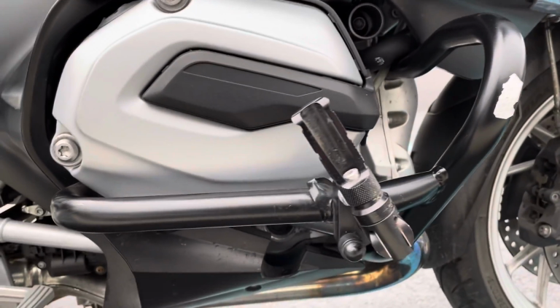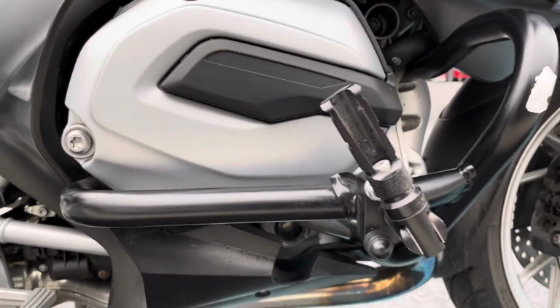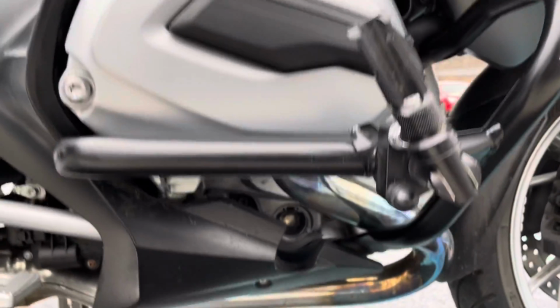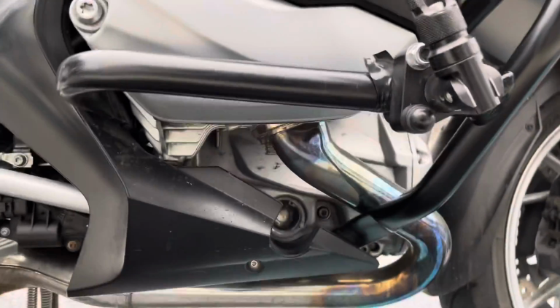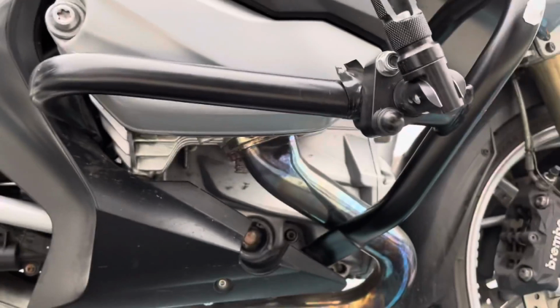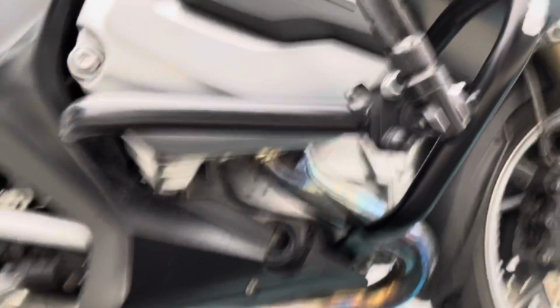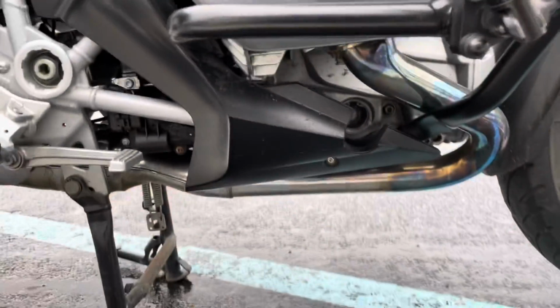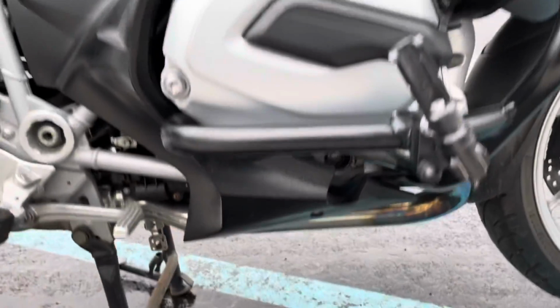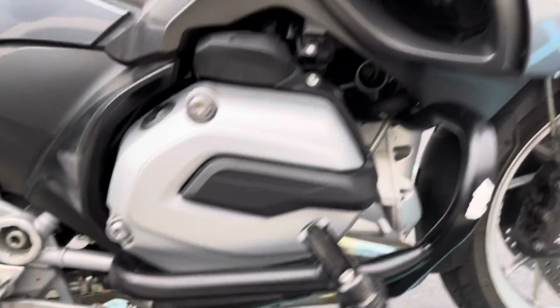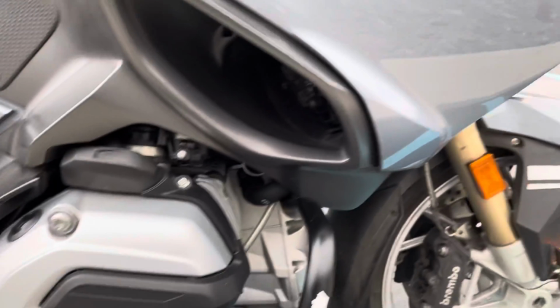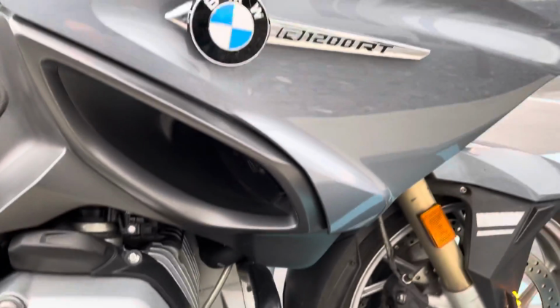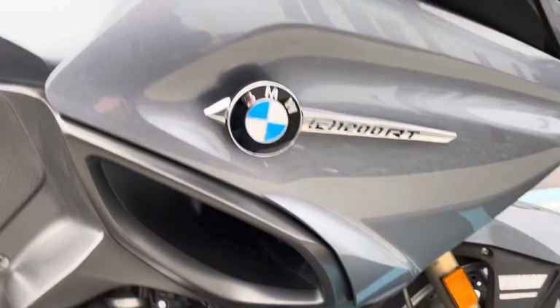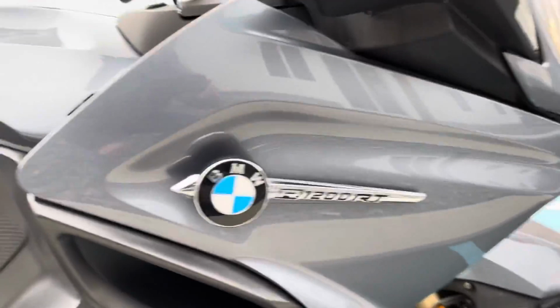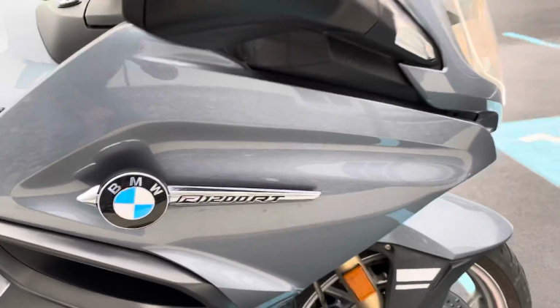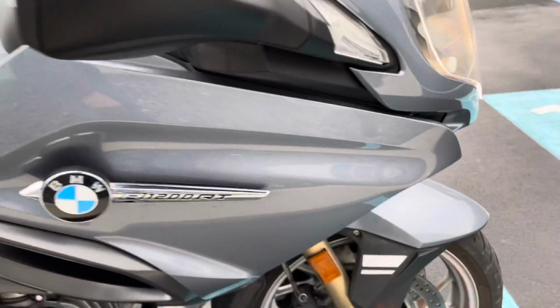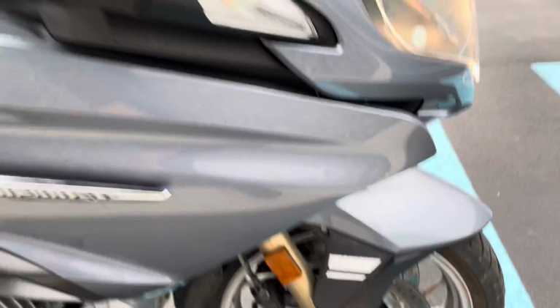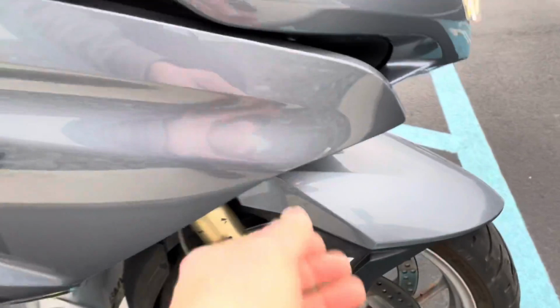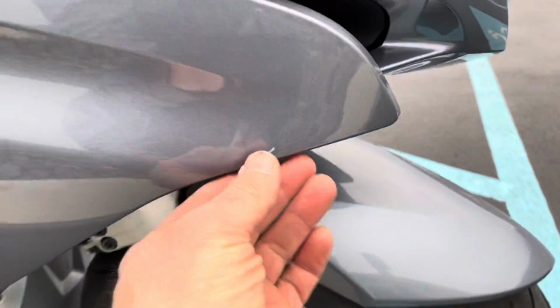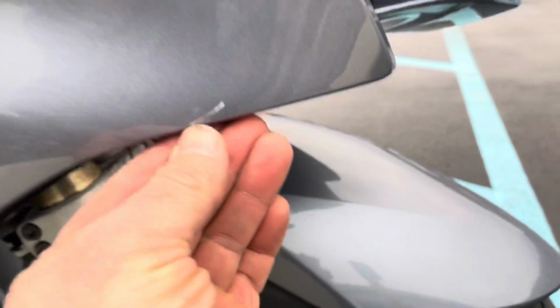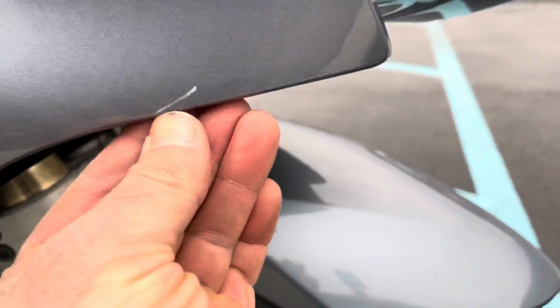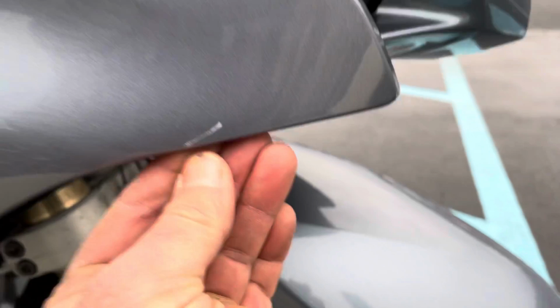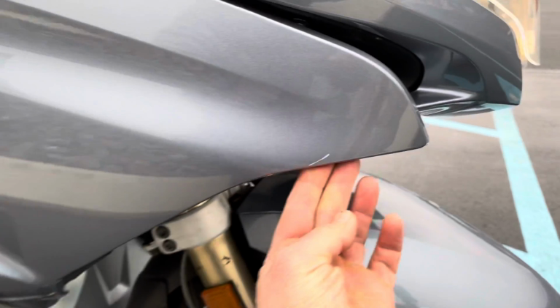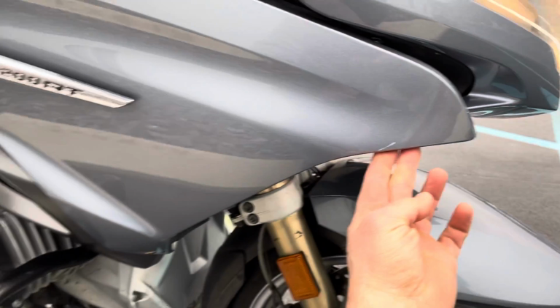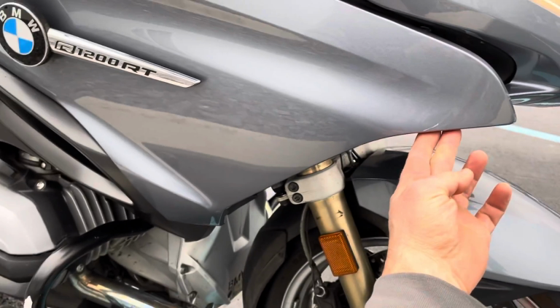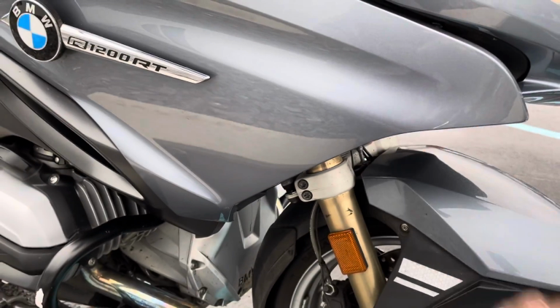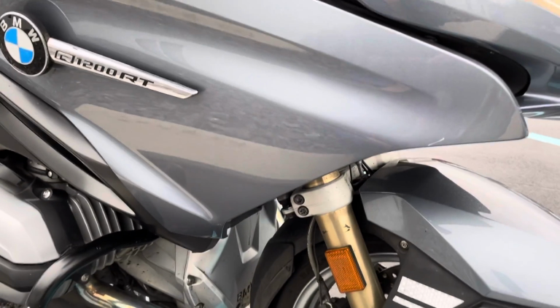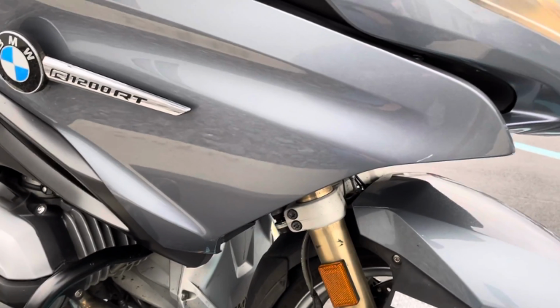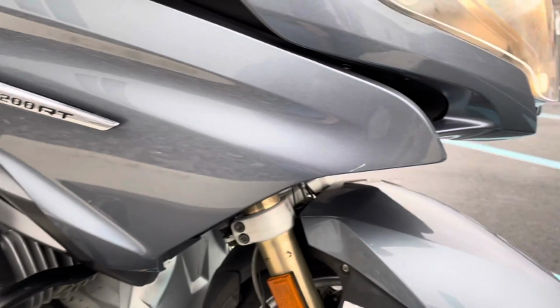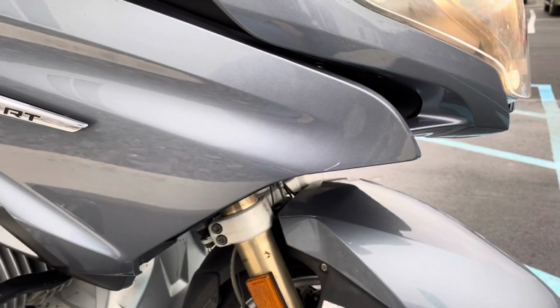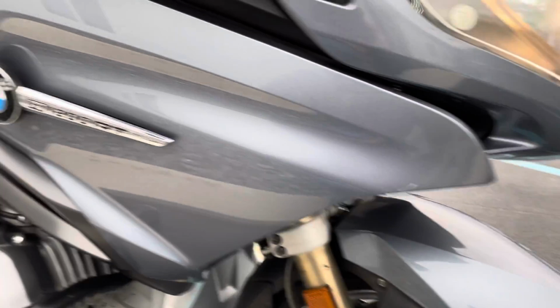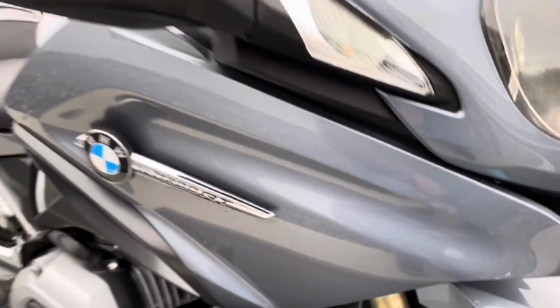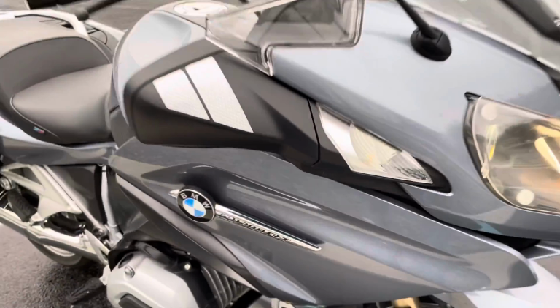Valve cover on the right side is again perfect. Really, the only blemish I found on this bike was a scratch right here on the right-hand fairing. That's it.